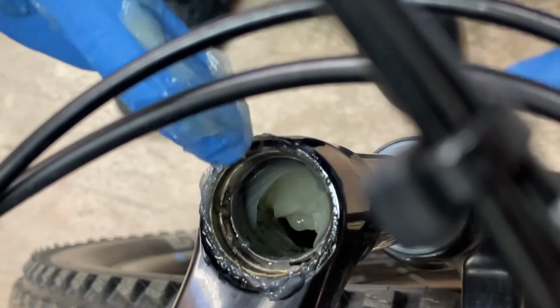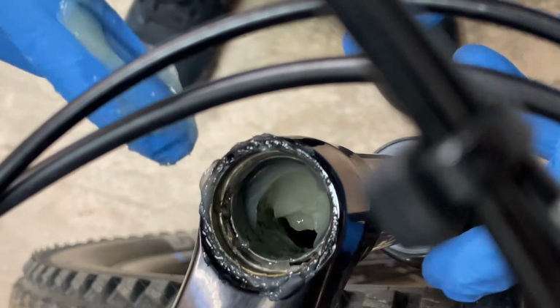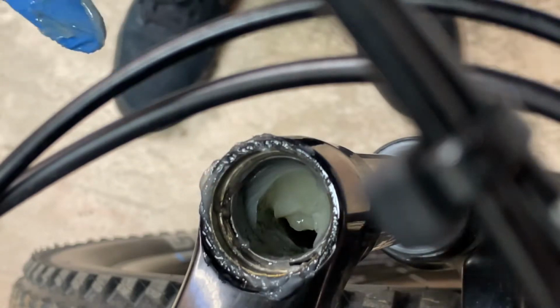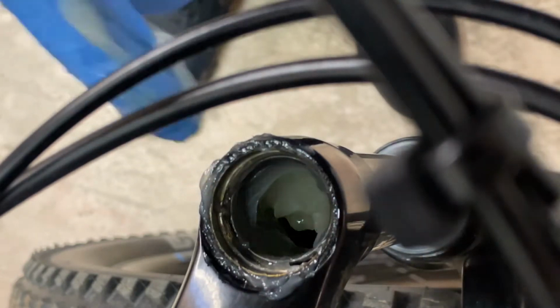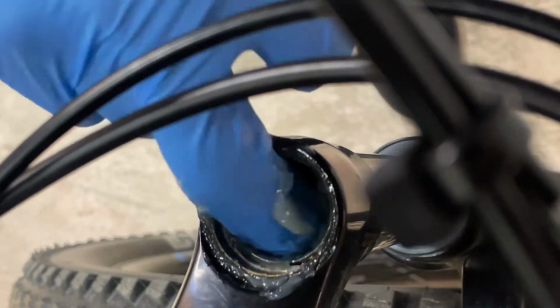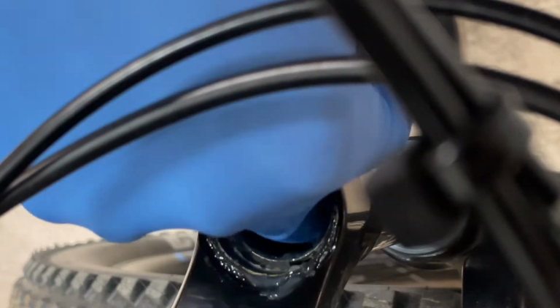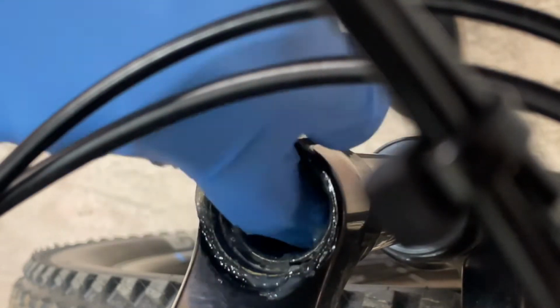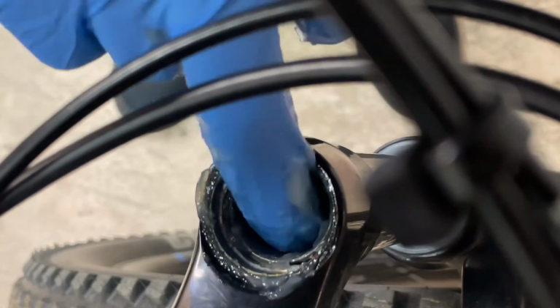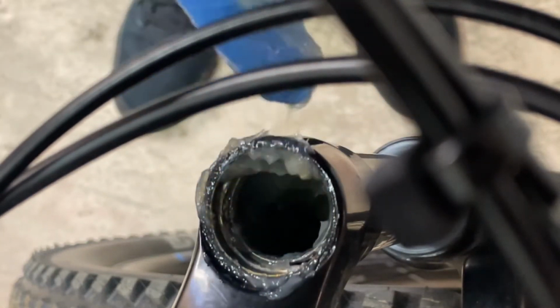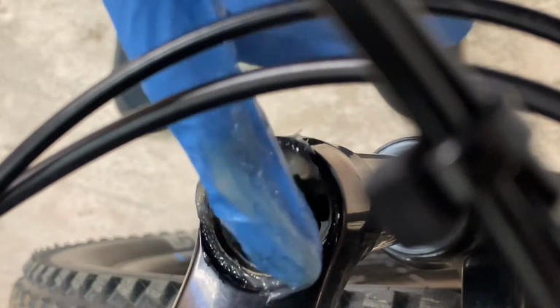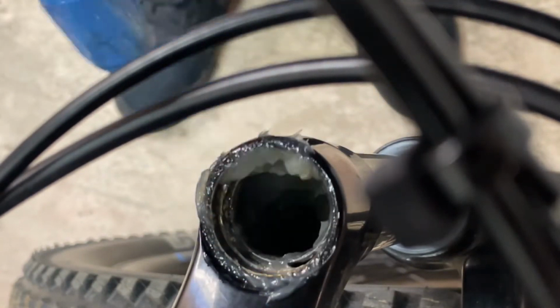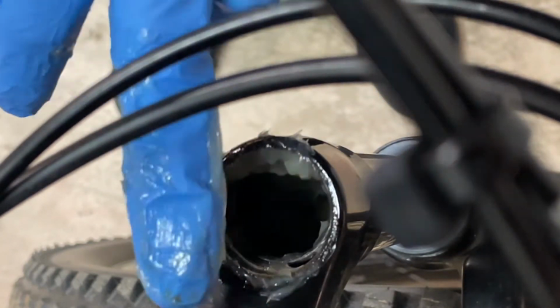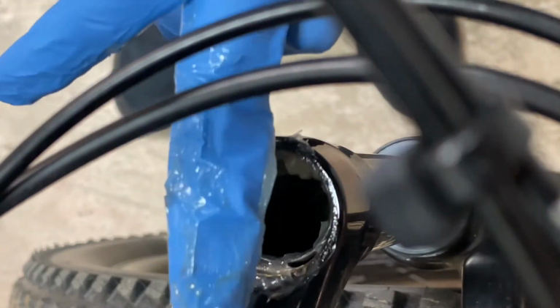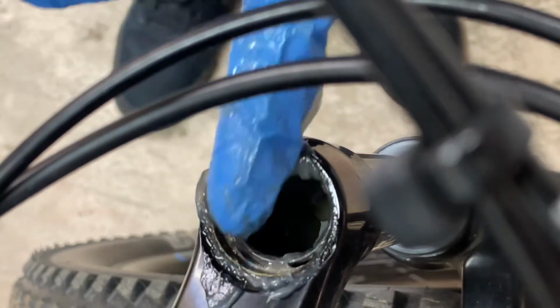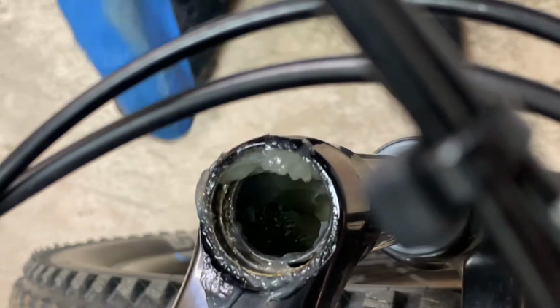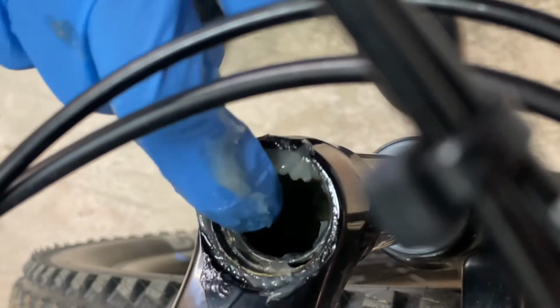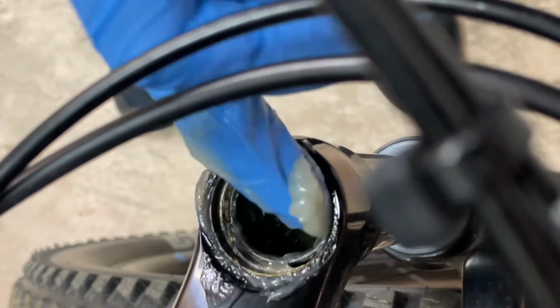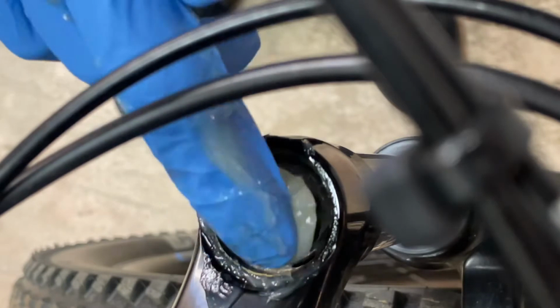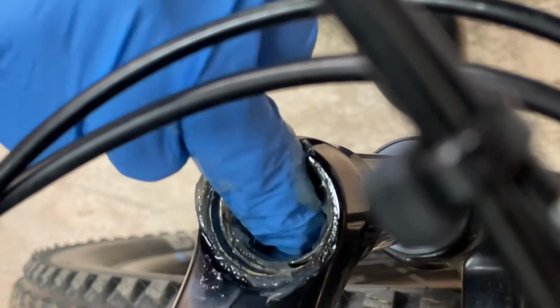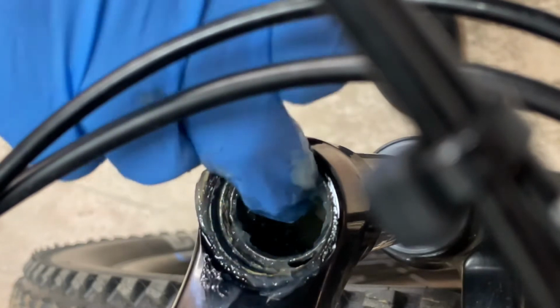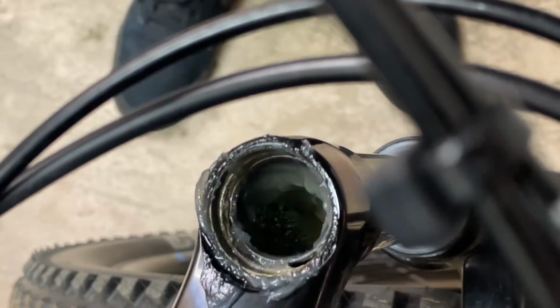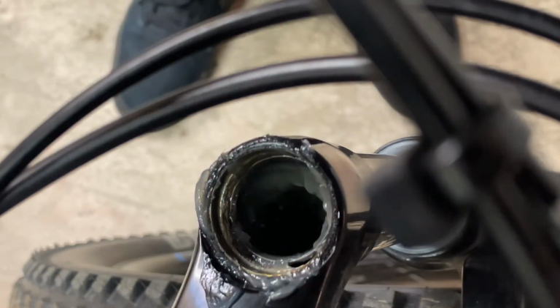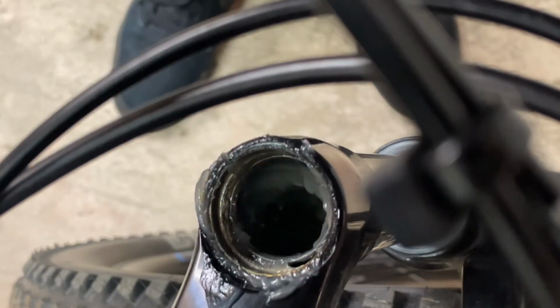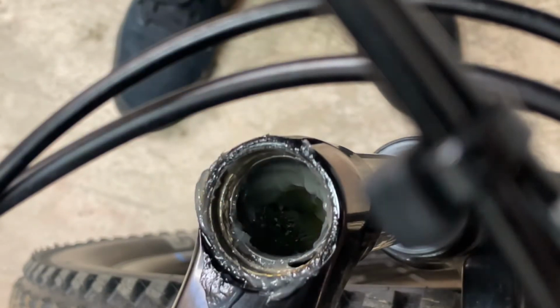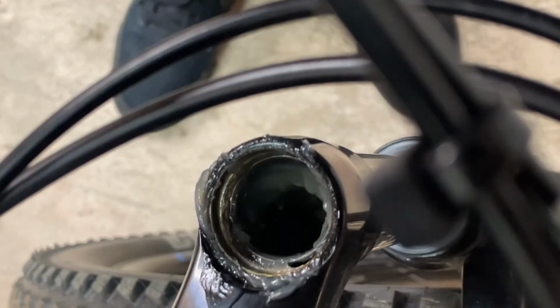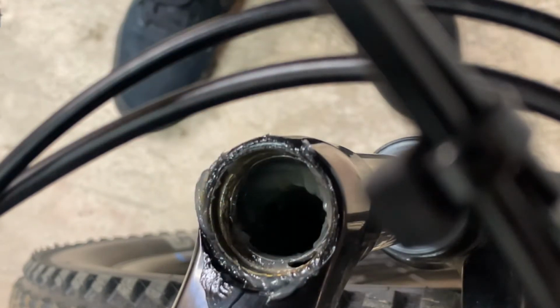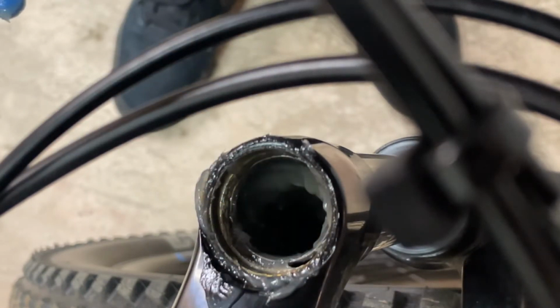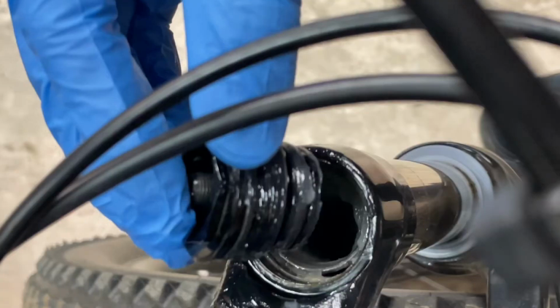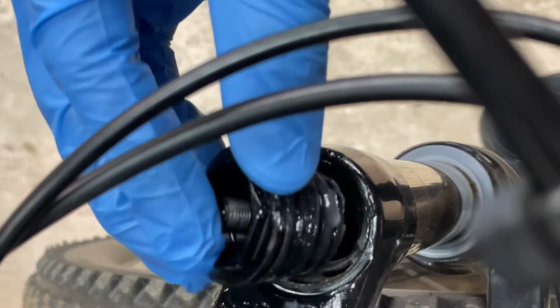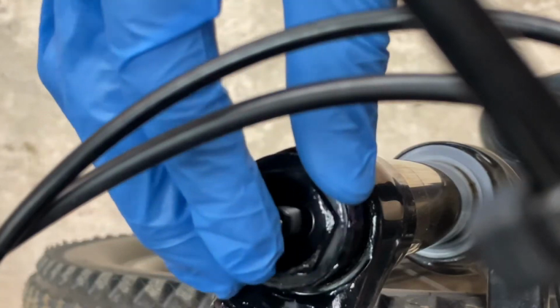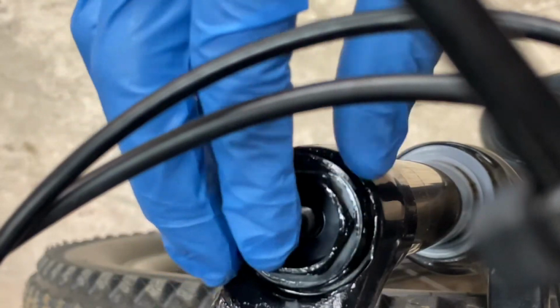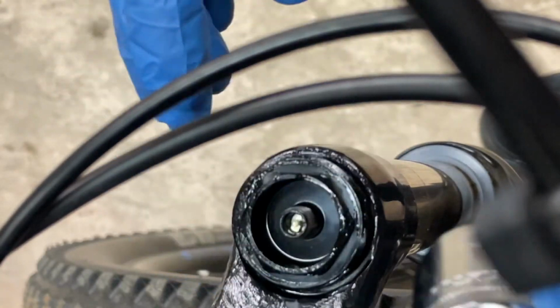You can use any light grease — probably not bearing grease though. Light grease is more at home in a fork where the components are sliding against each other.